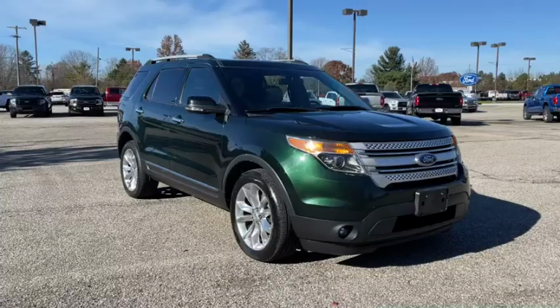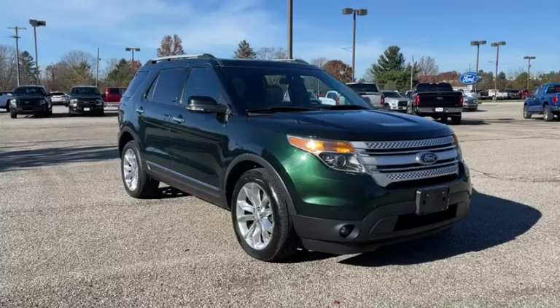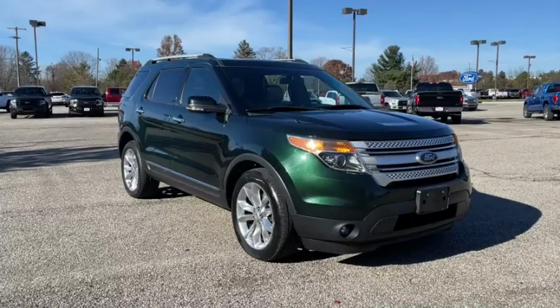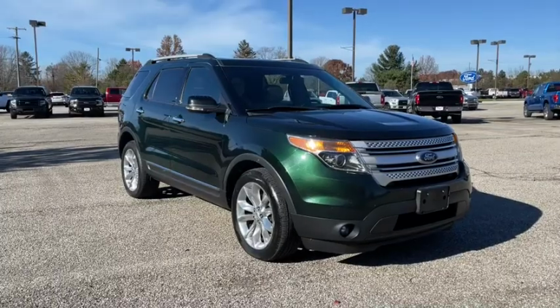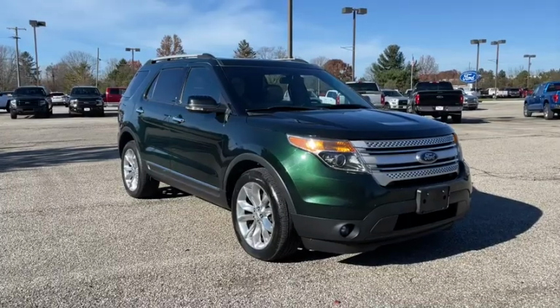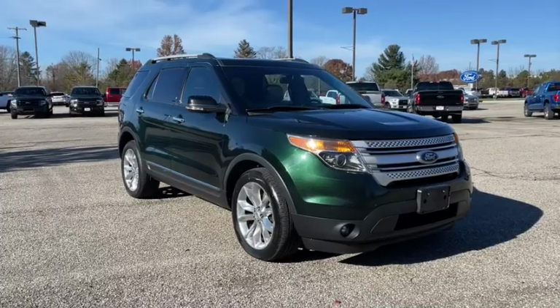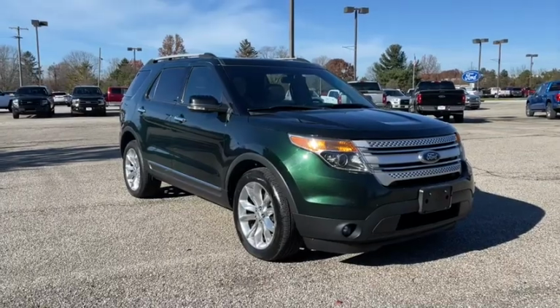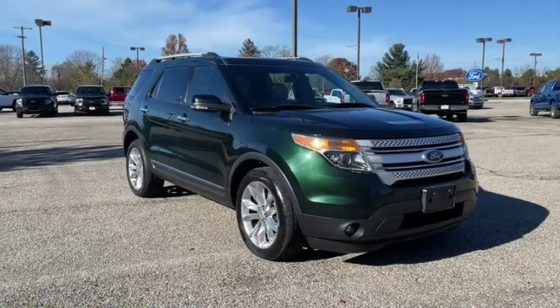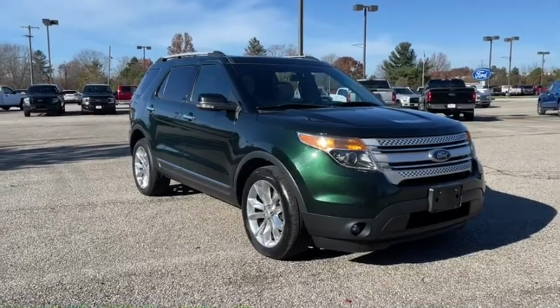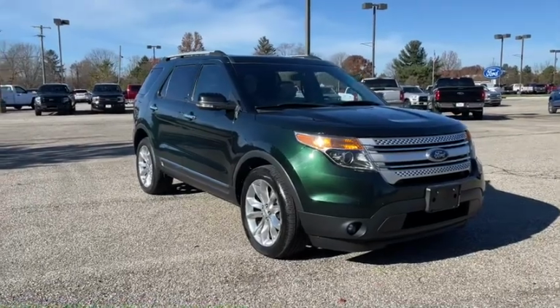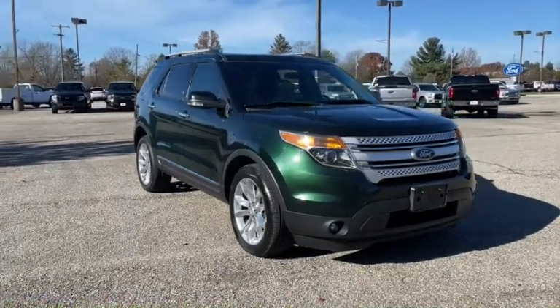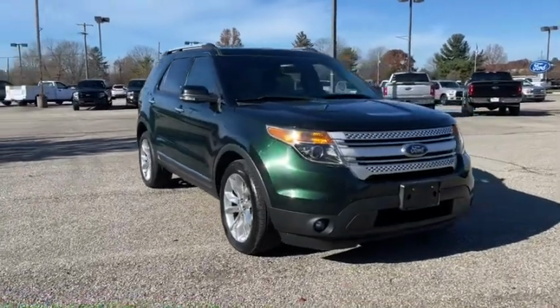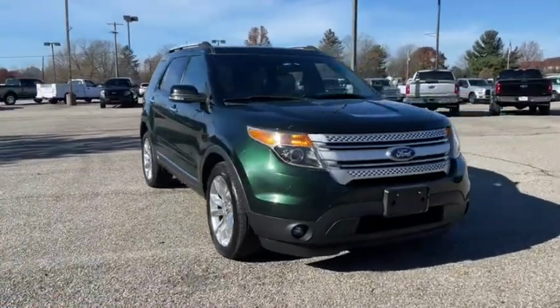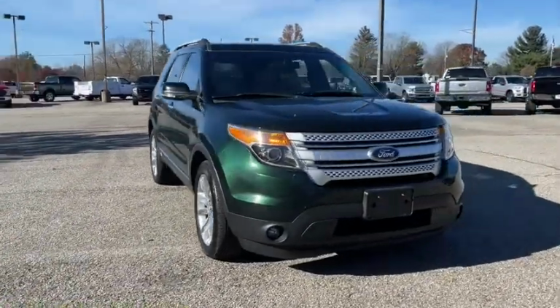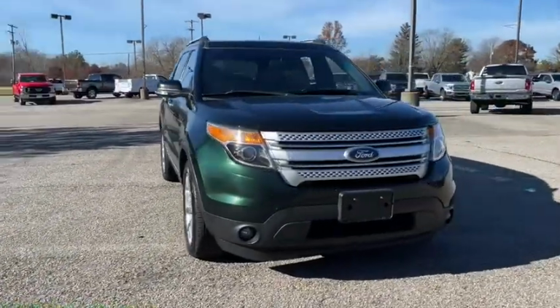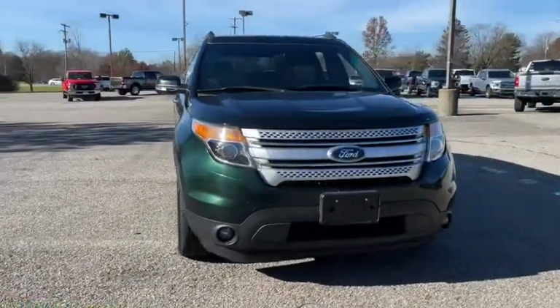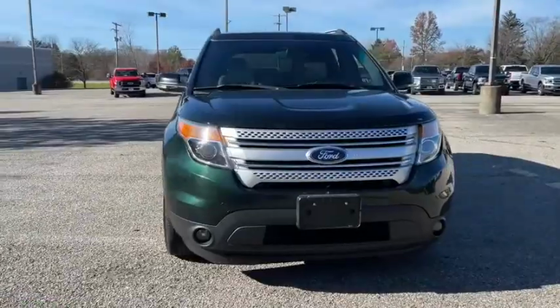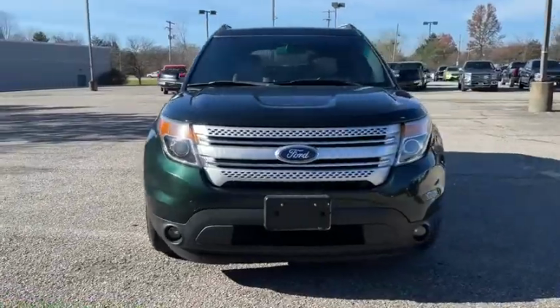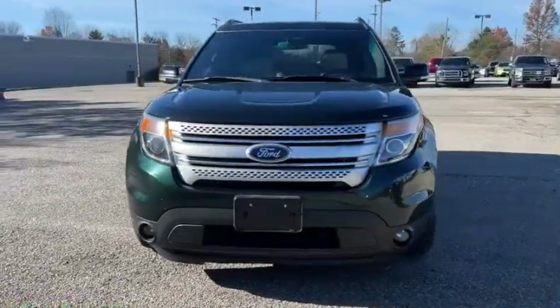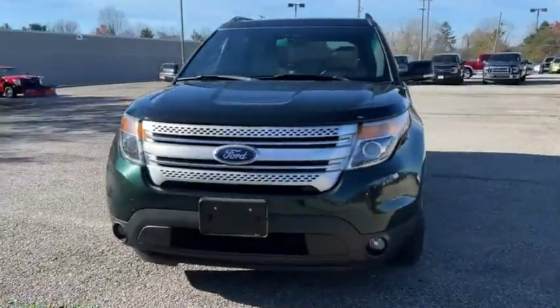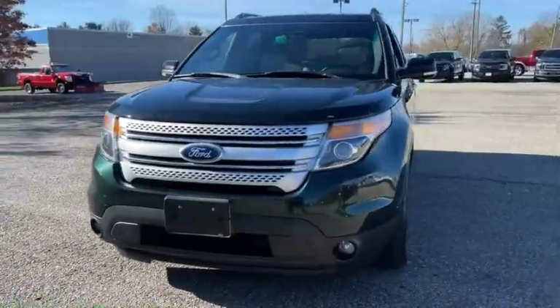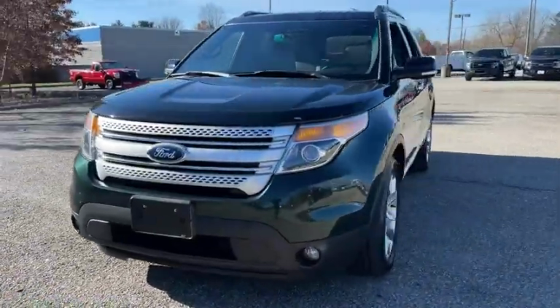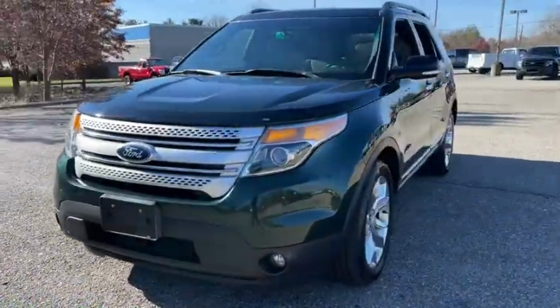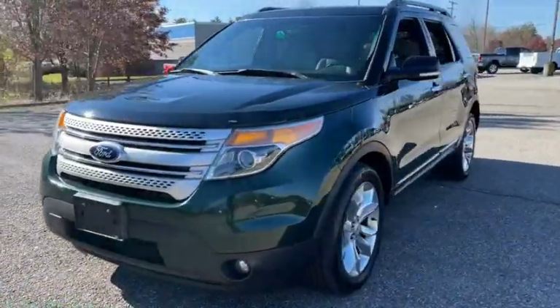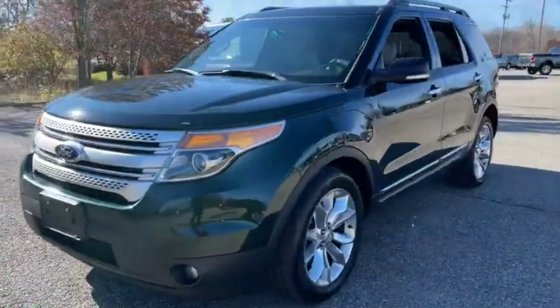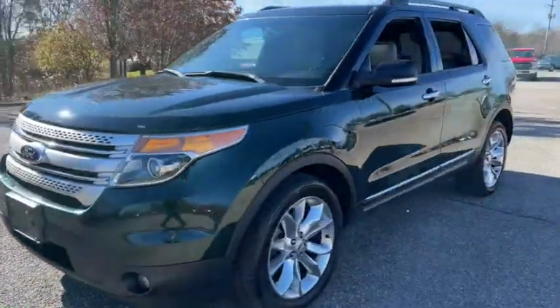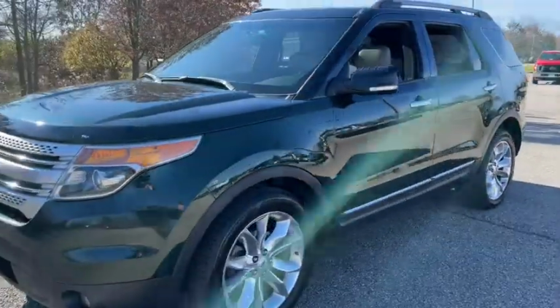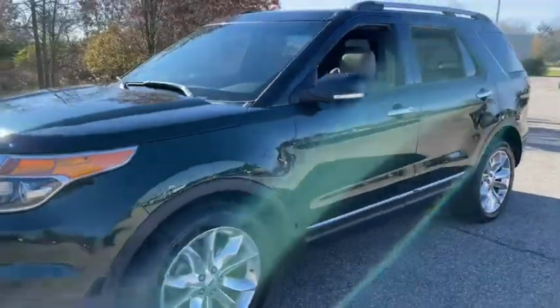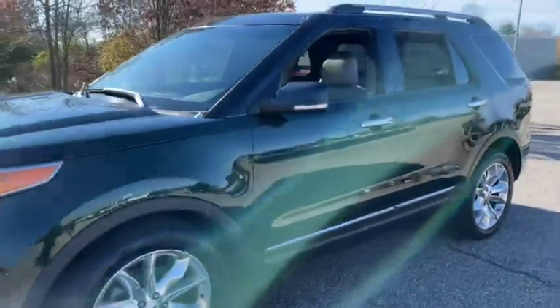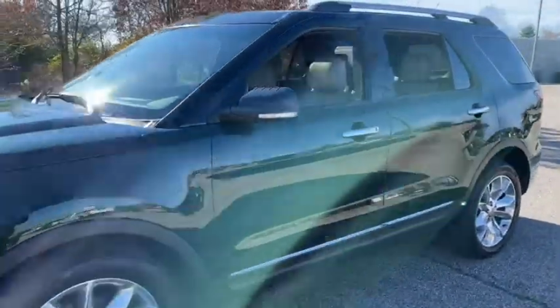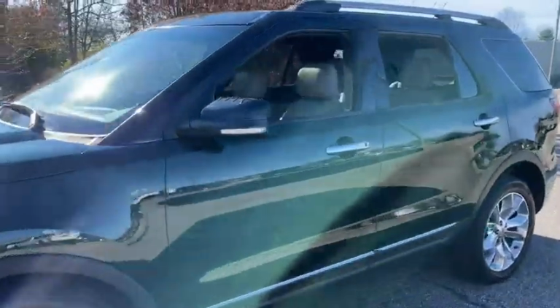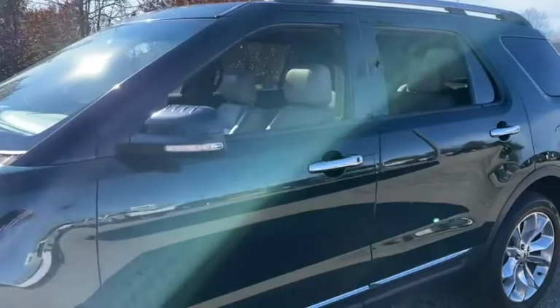Looking for your dream car? It could be the 2013 Ford Explorer. This vehicle is an outstanding buy with fewer than 150,000 miles on the odometer.